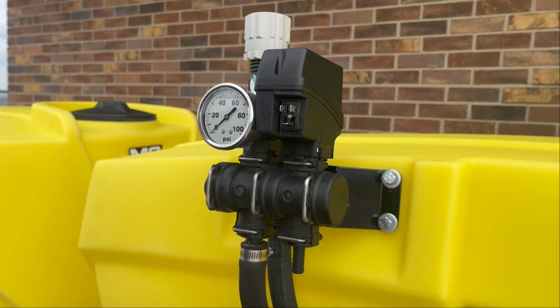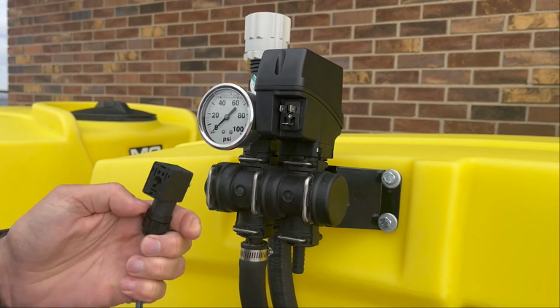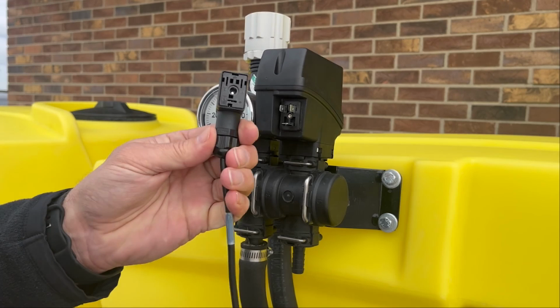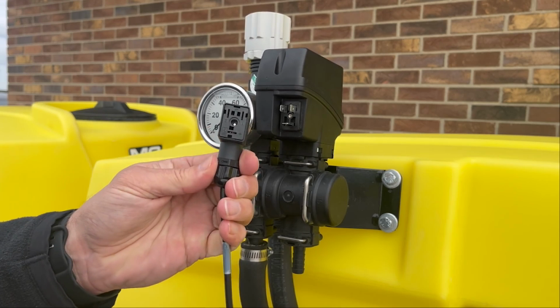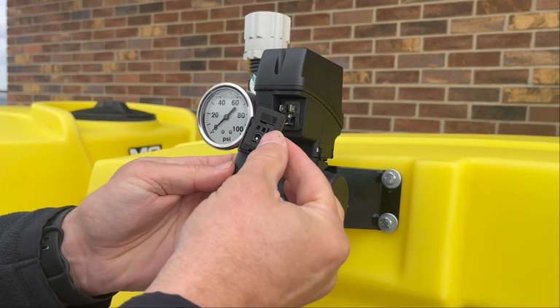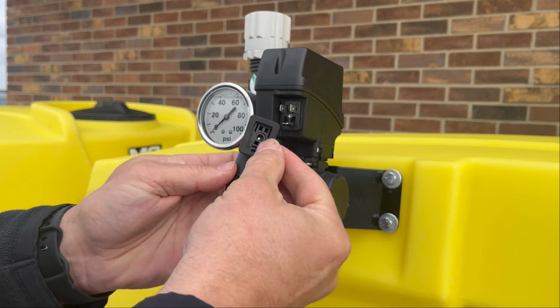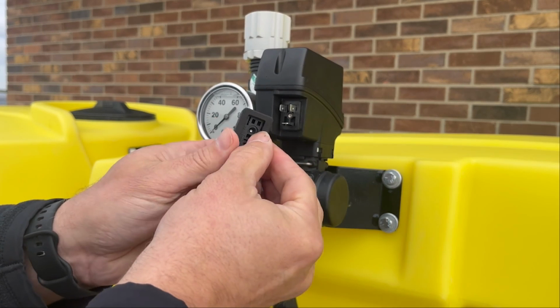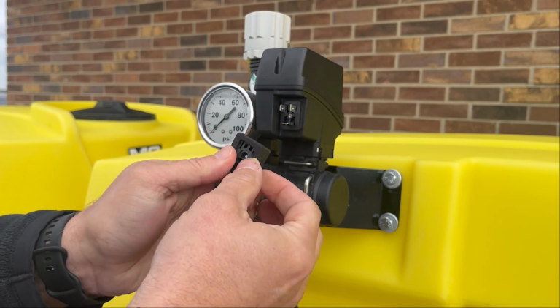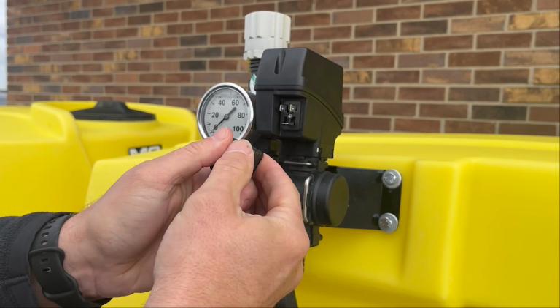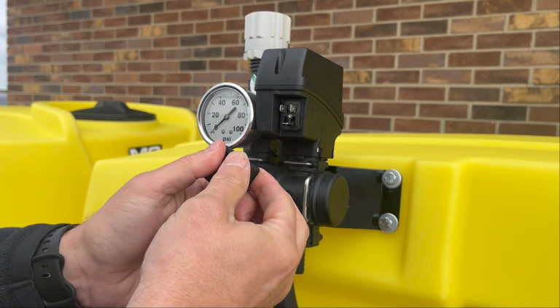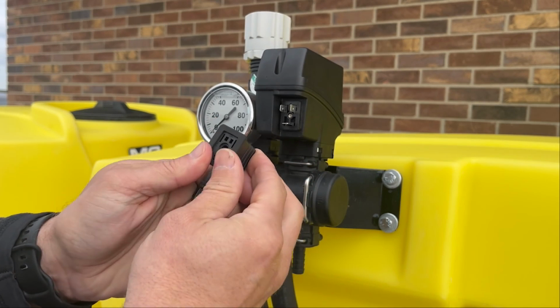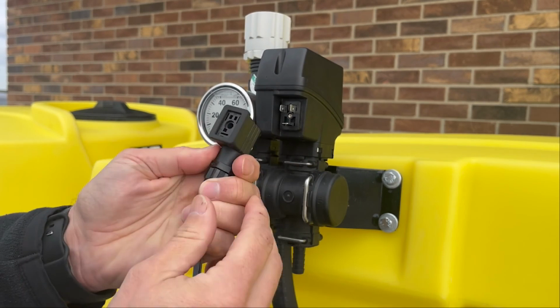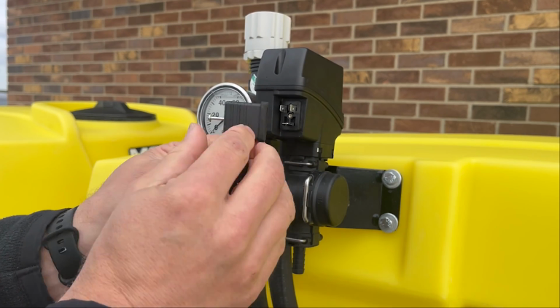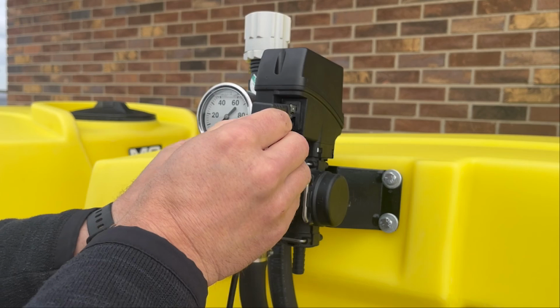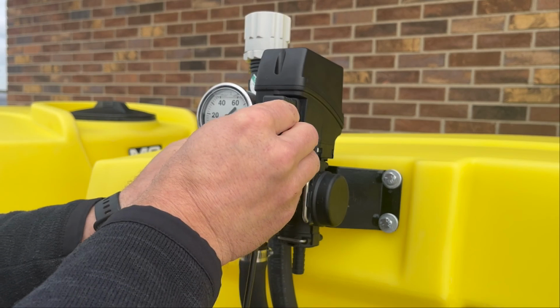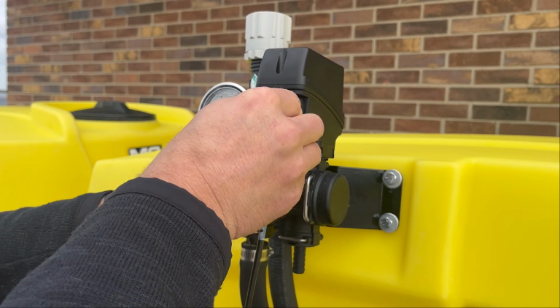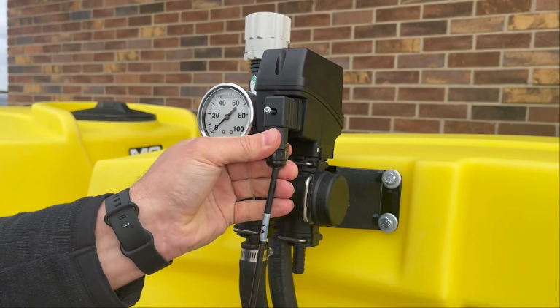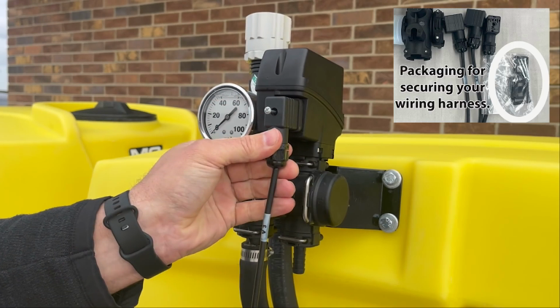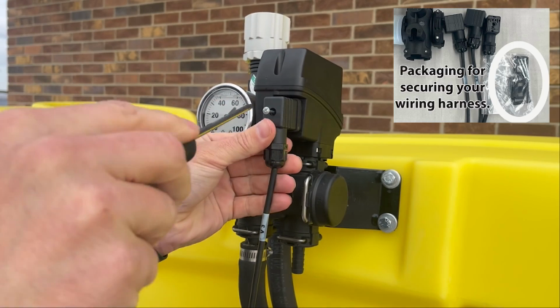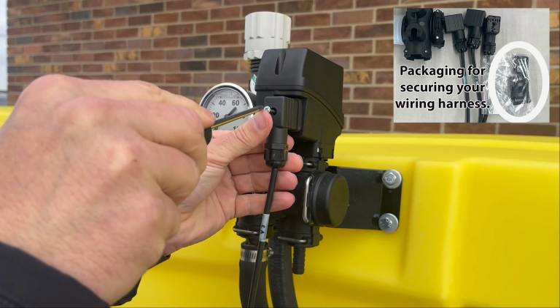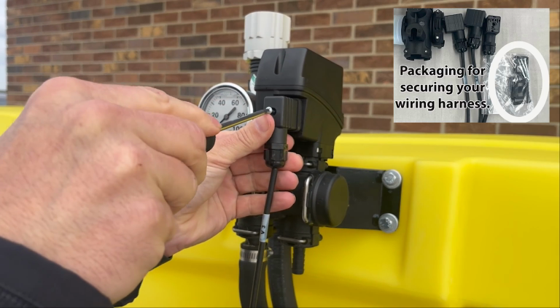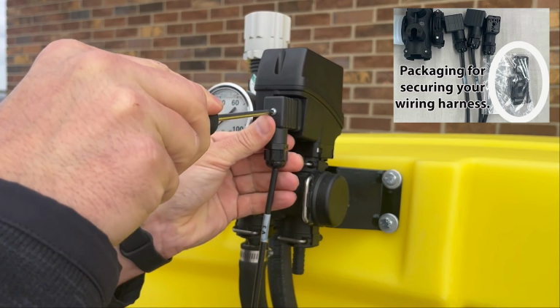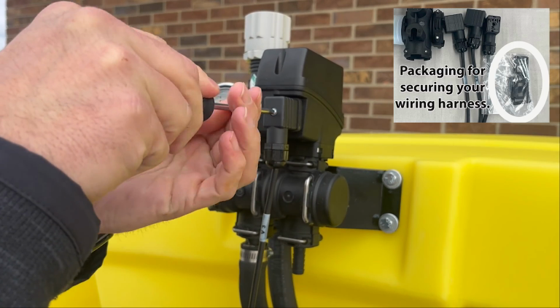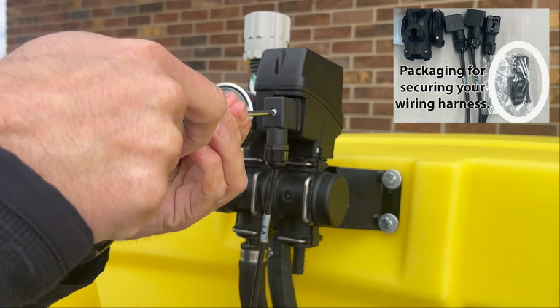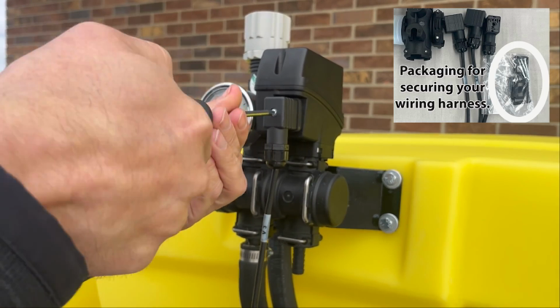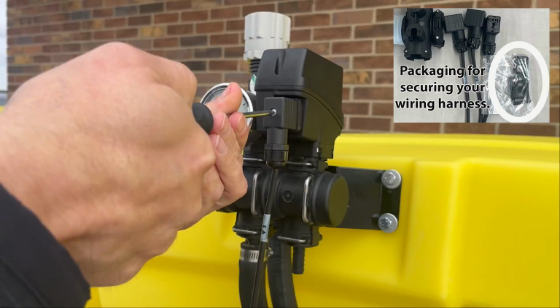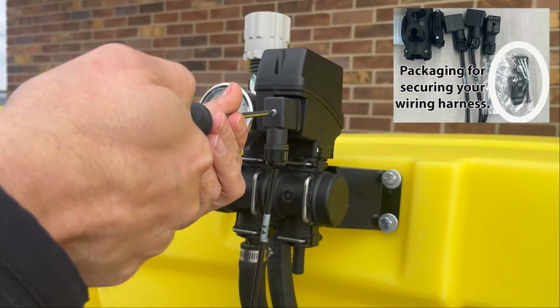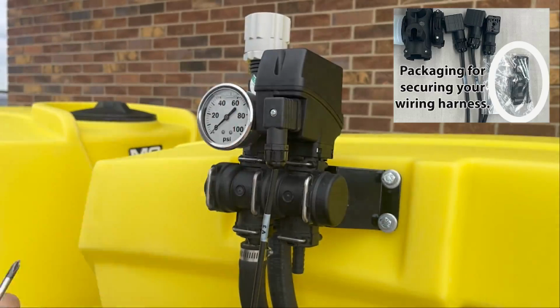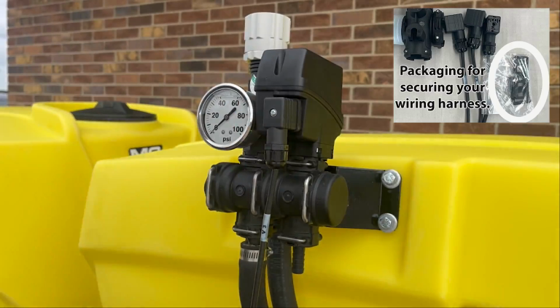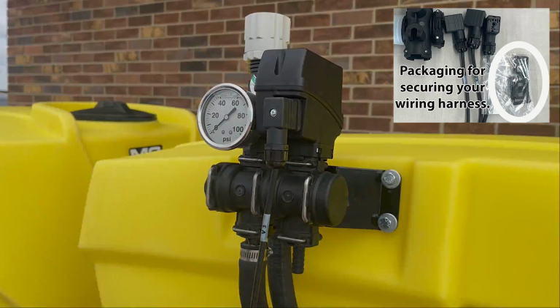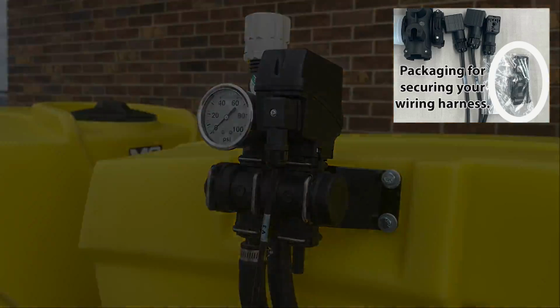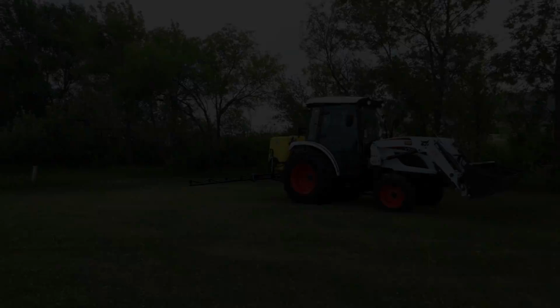Next, you will want to hook up your wiring harness. Your kit includes packaging for securing your wiring harness in place. After removing the protective cover and connecting your wiring harness, use these items to make sure the harness remains secure and connected to the valve.